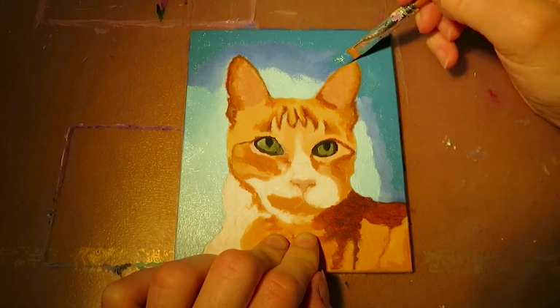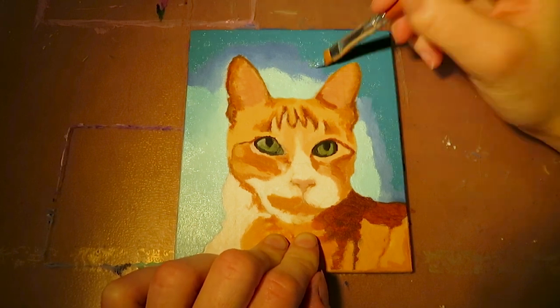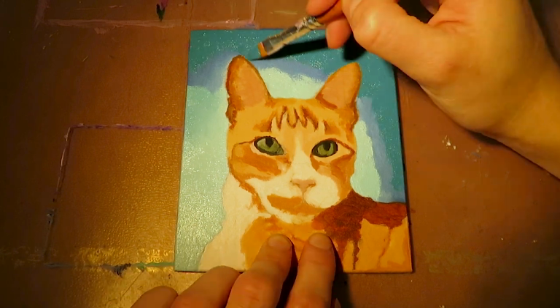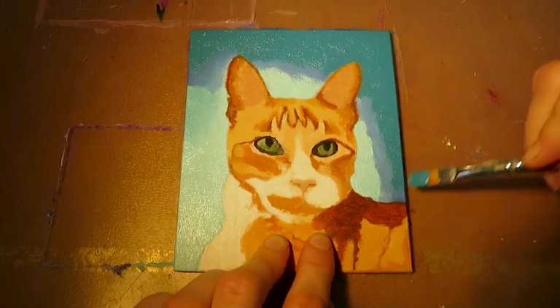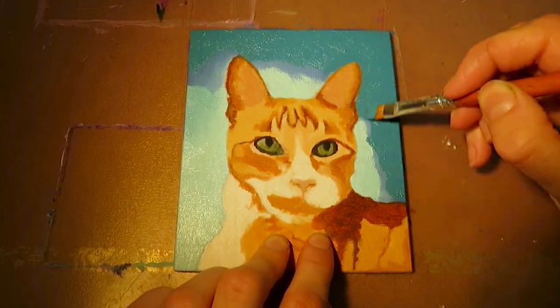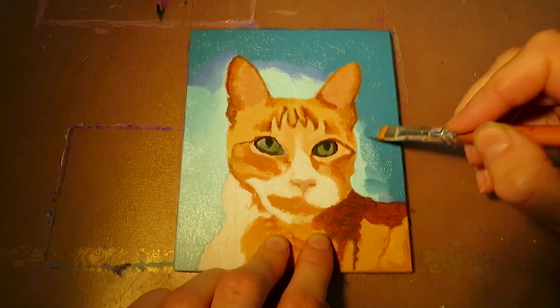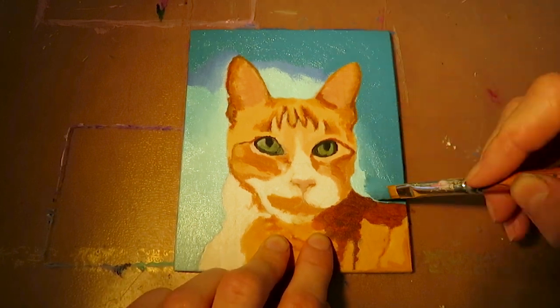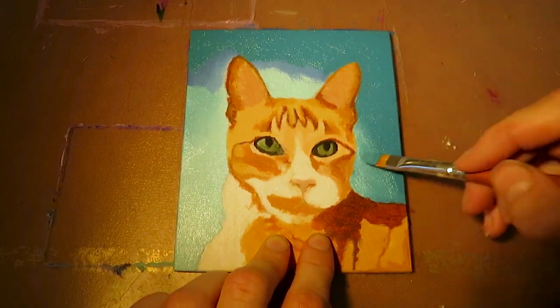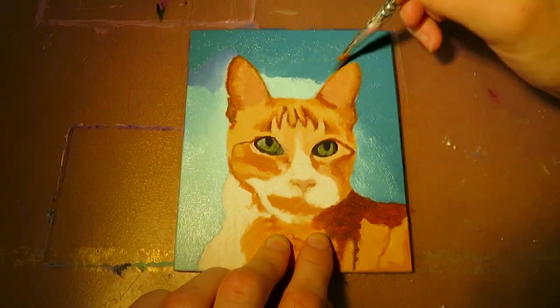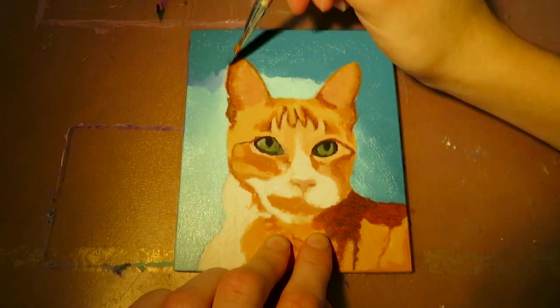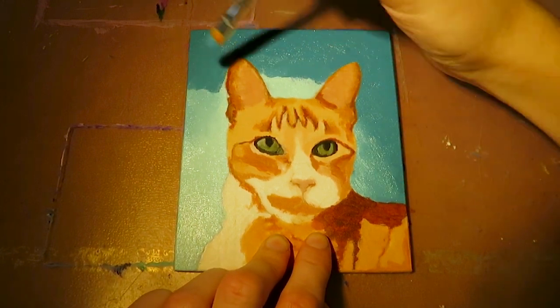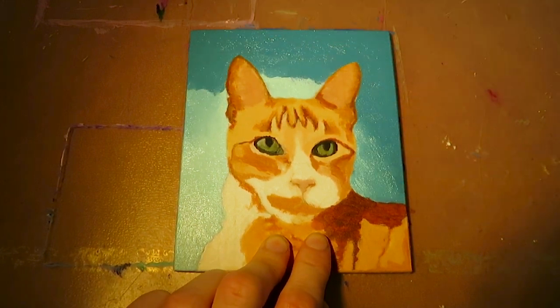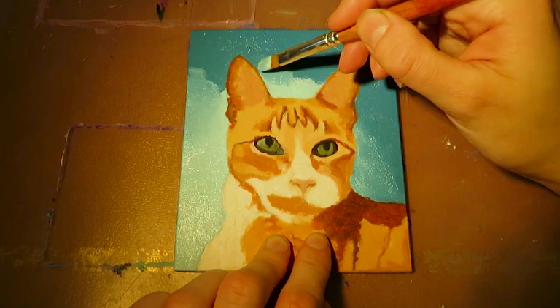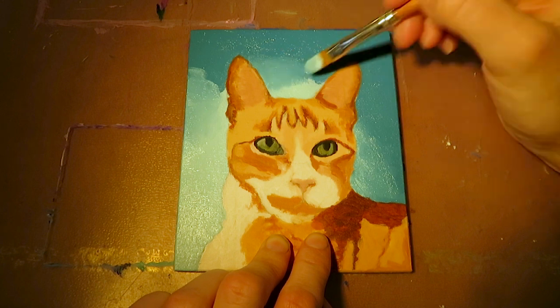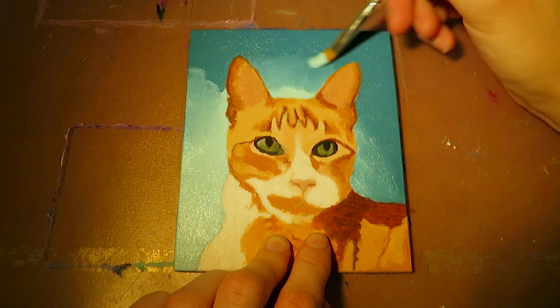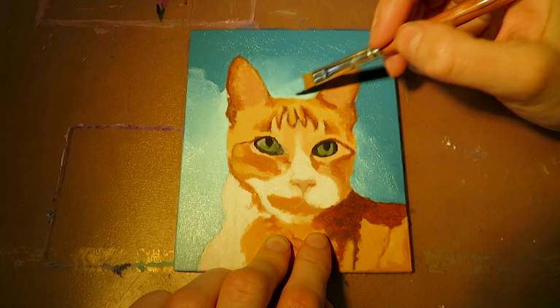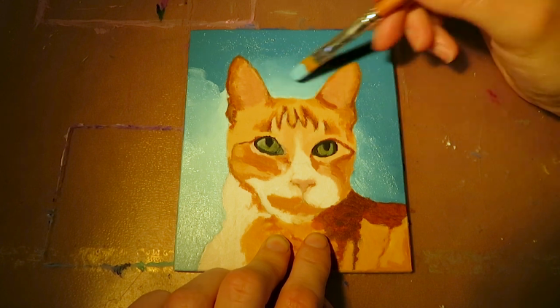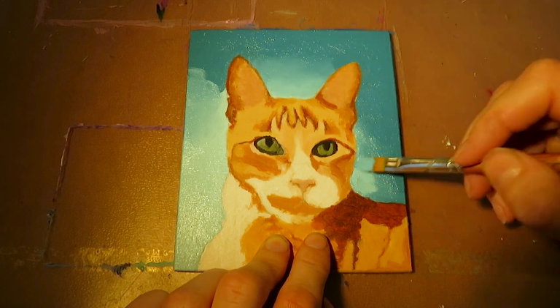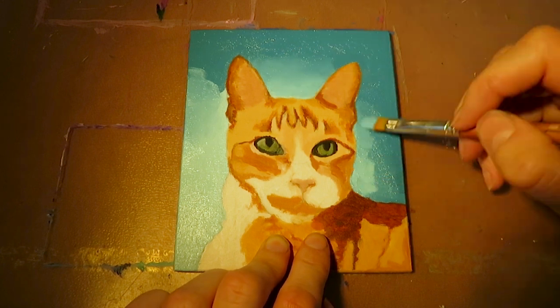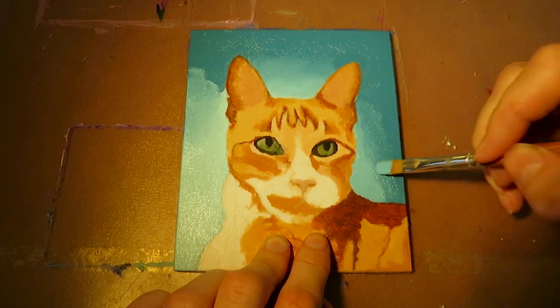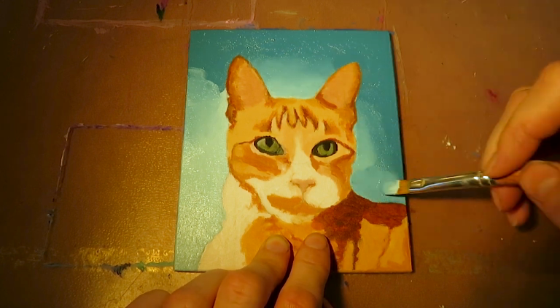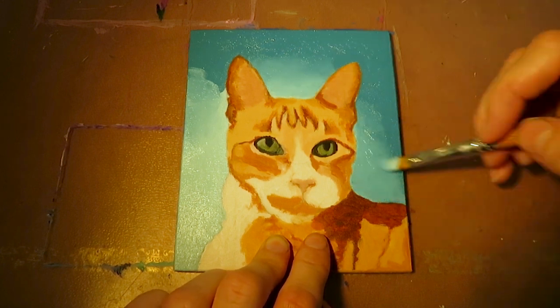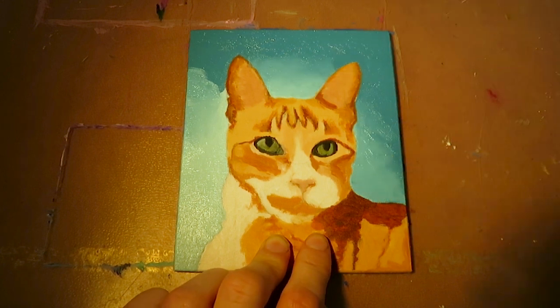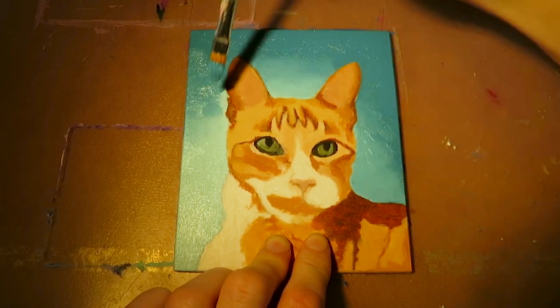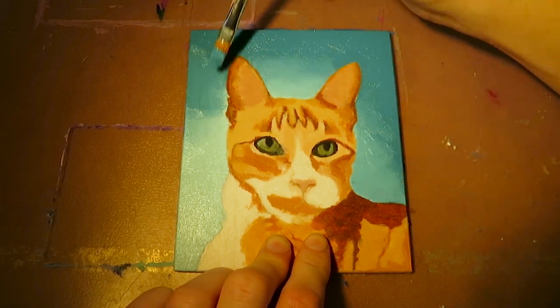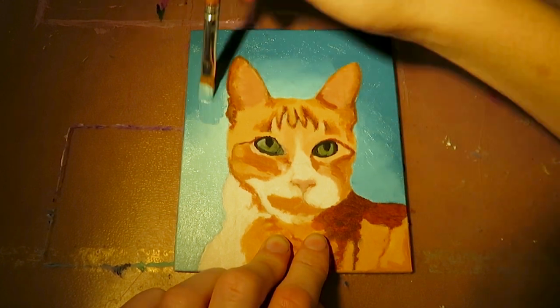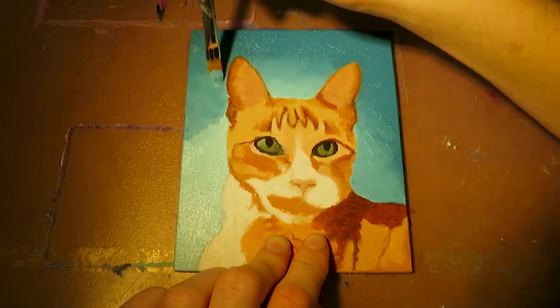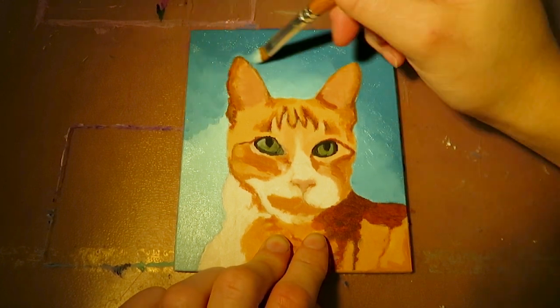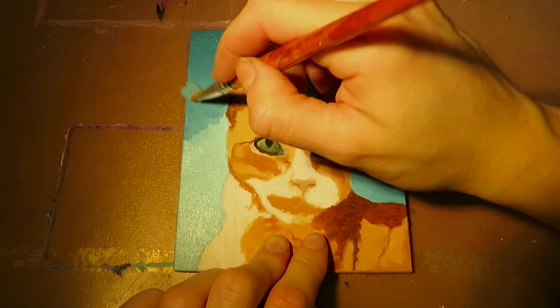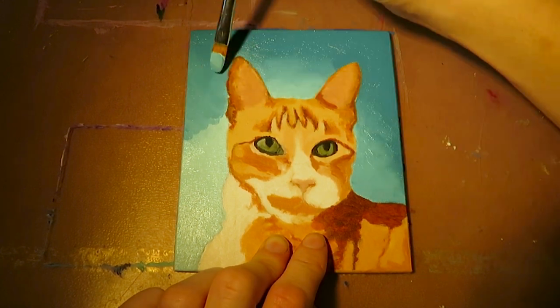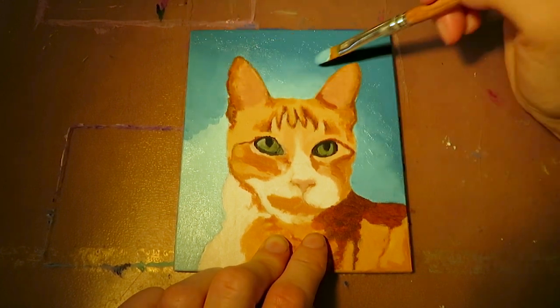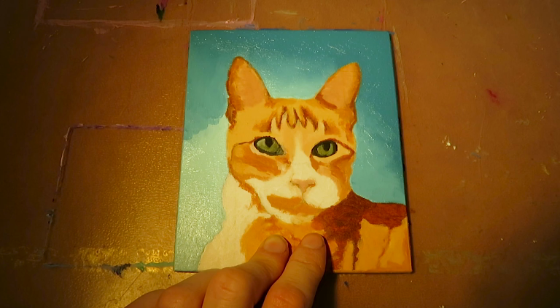Then we come to the second layer which is in oils. I paint first the background with a slightly different color and create a nice and even gradient.